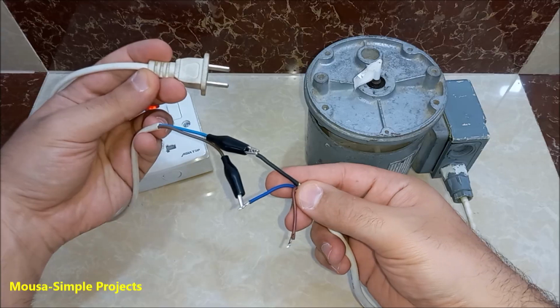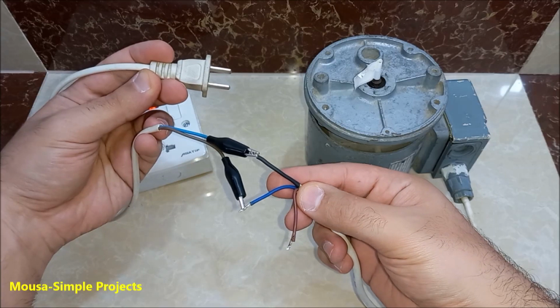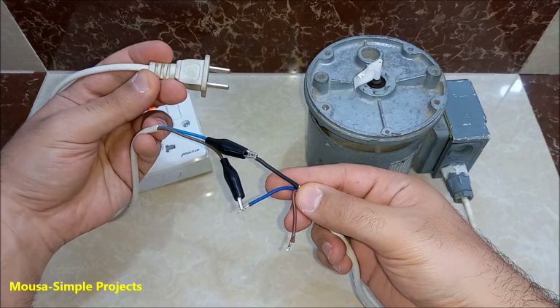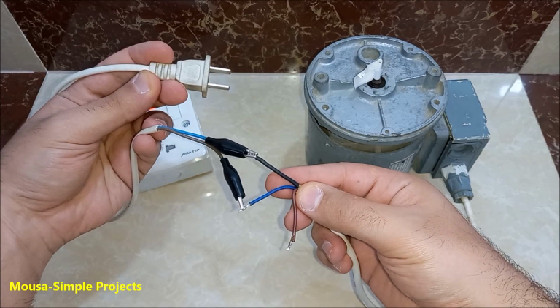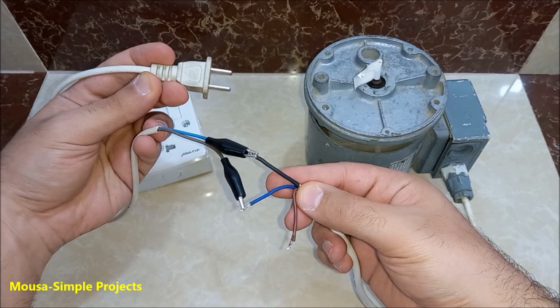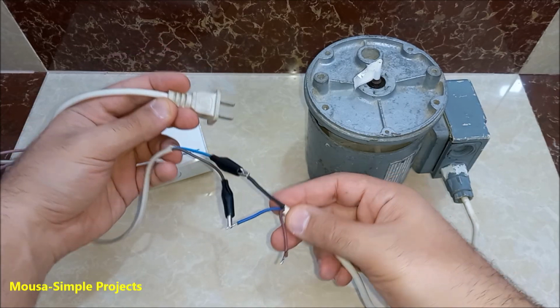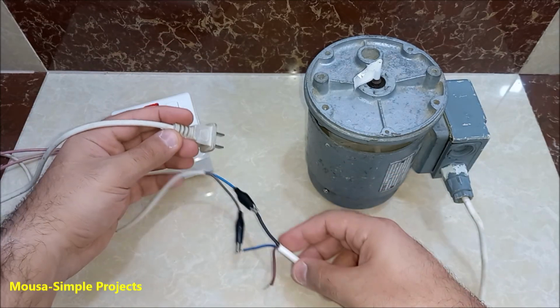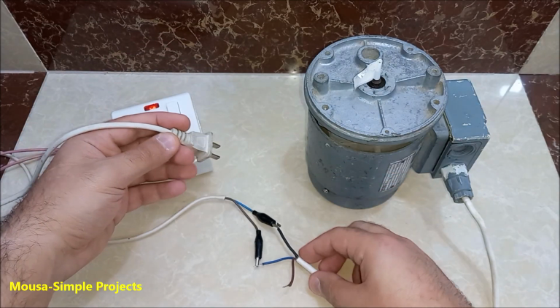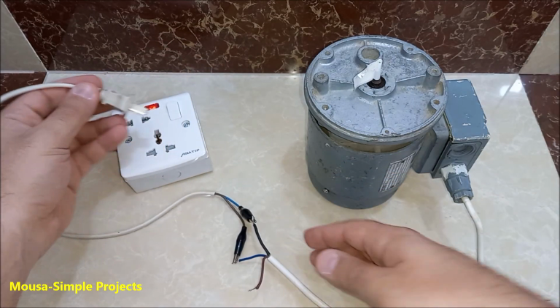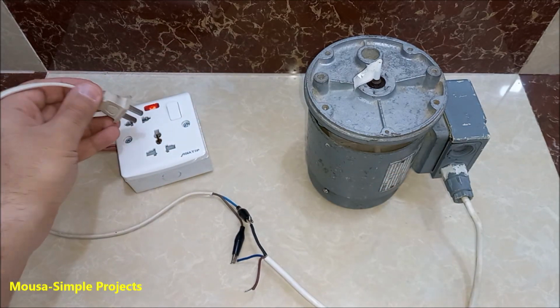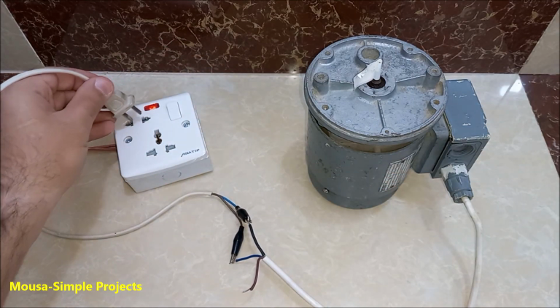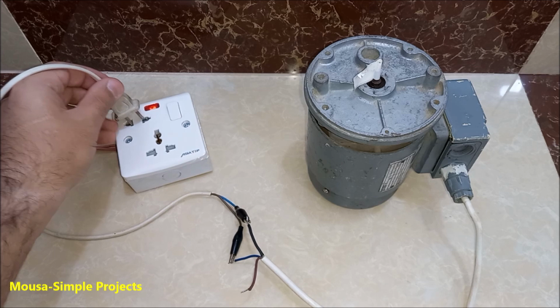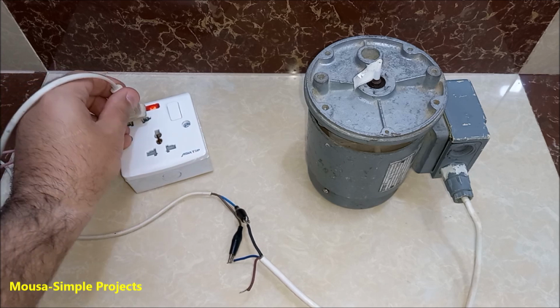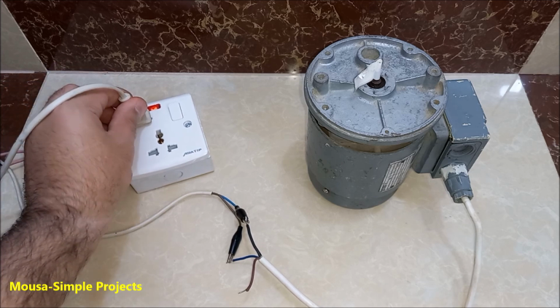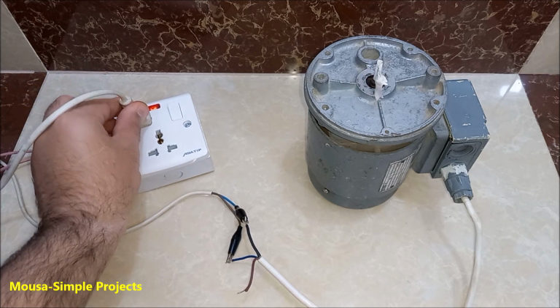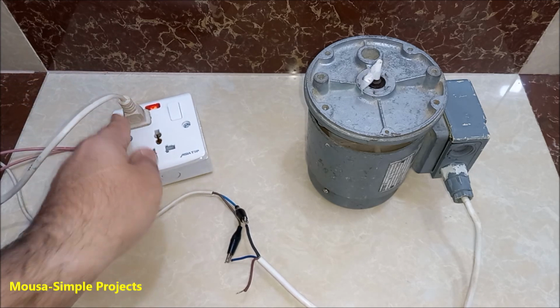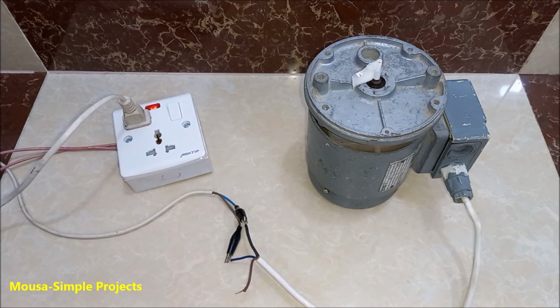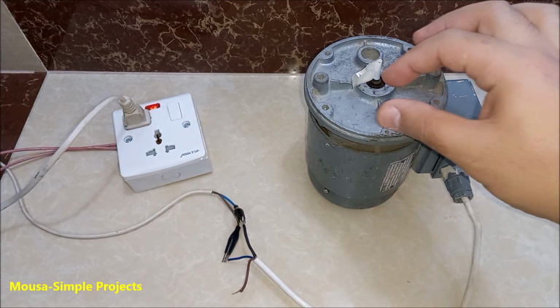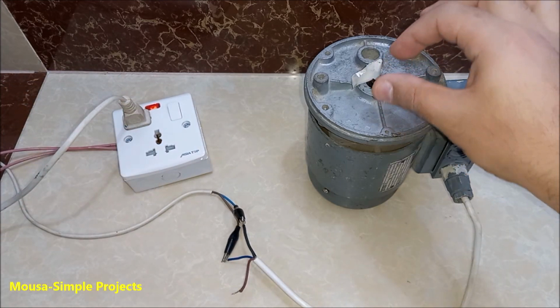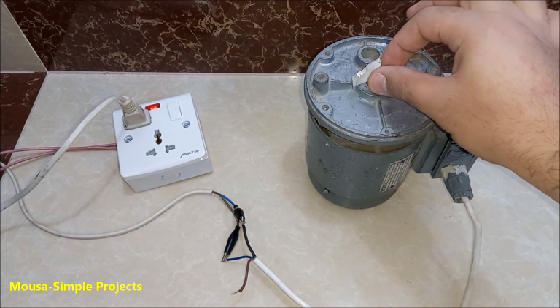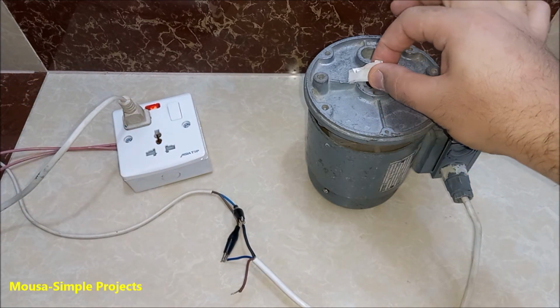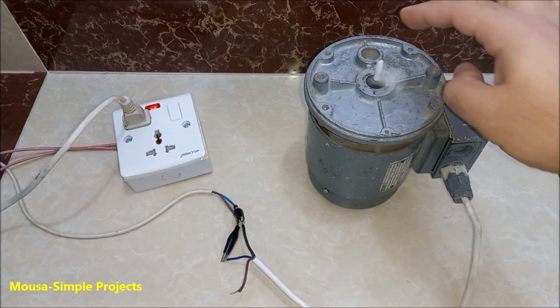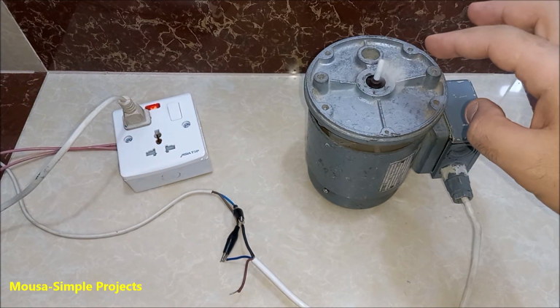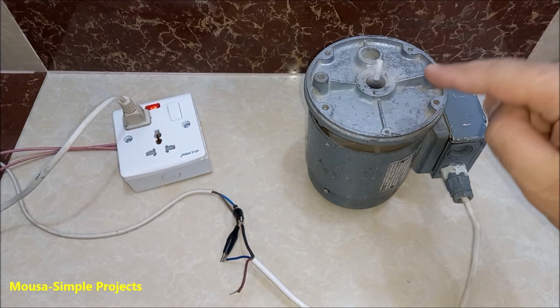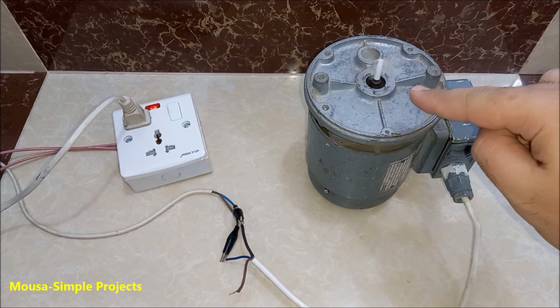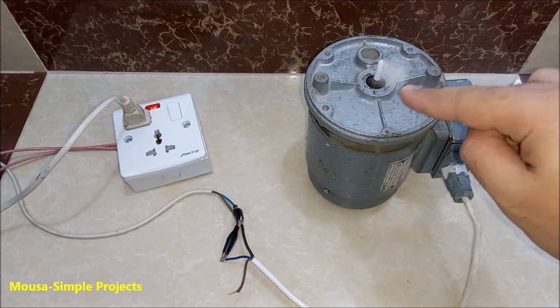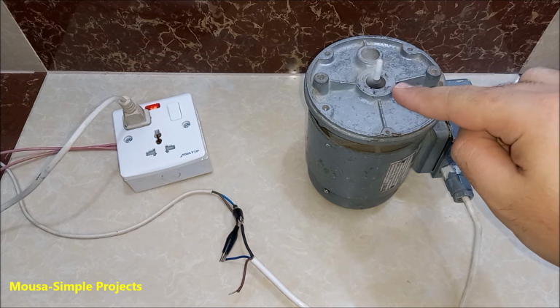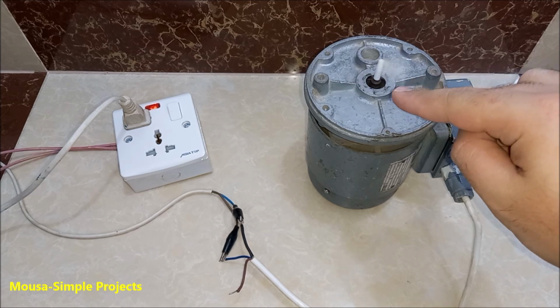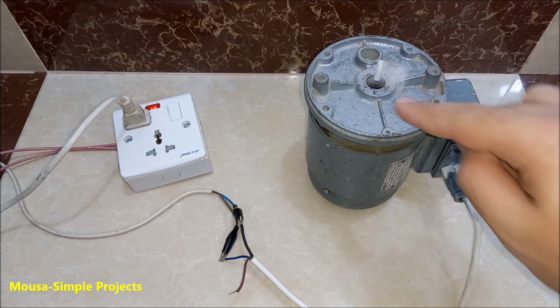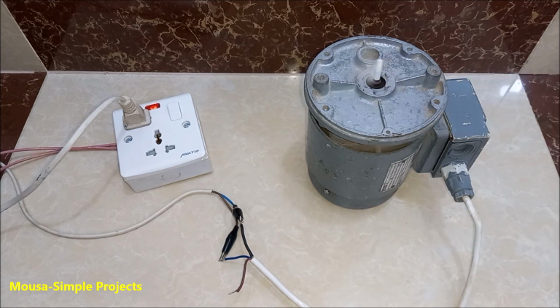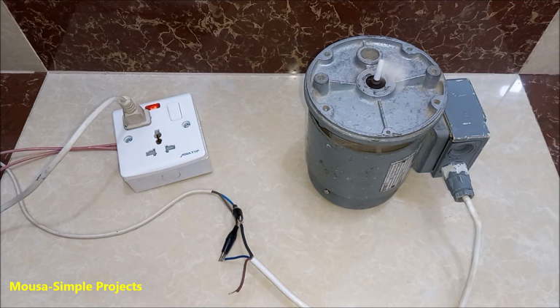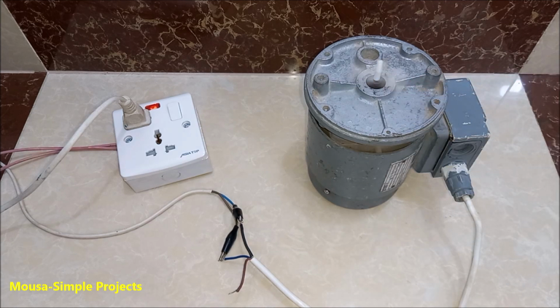First, I connect a live and neutral wire to any two wires of the three-phase motor. The motor is not starting, so I have to turn the shaft by hand. The interesting thing here is that I can choose the direction that I want.